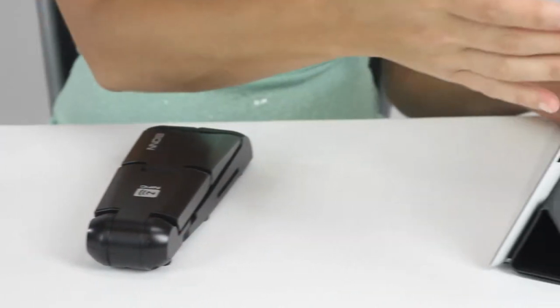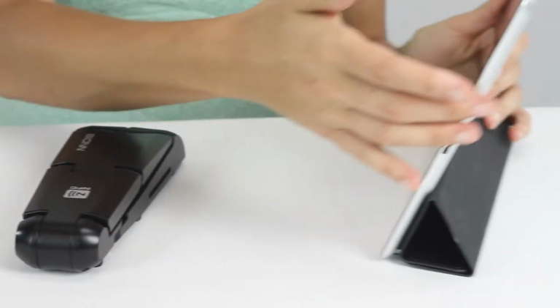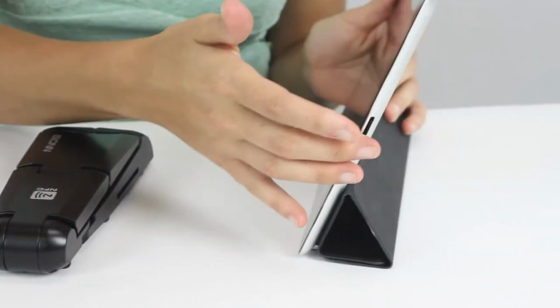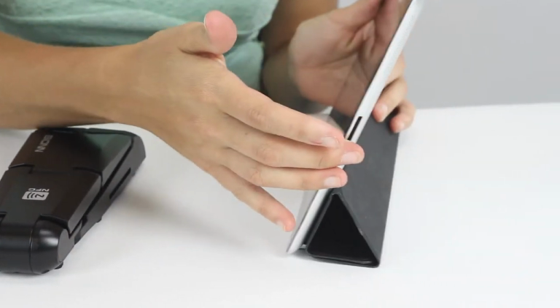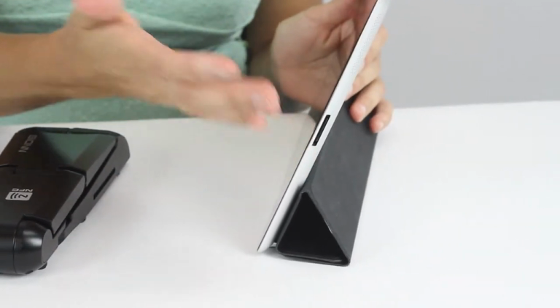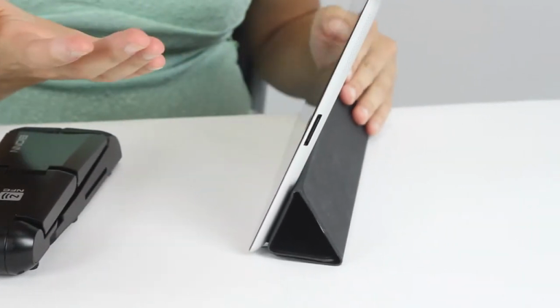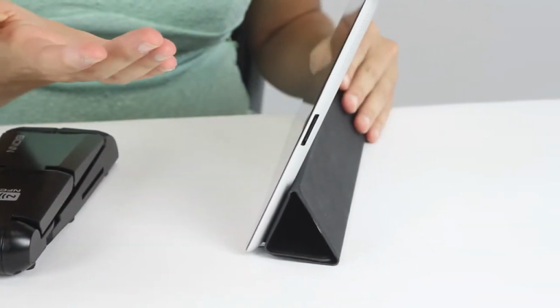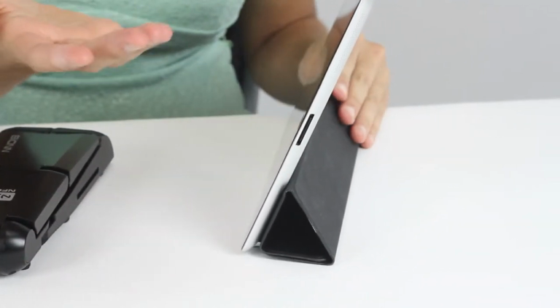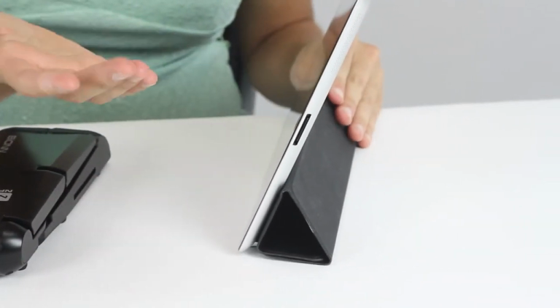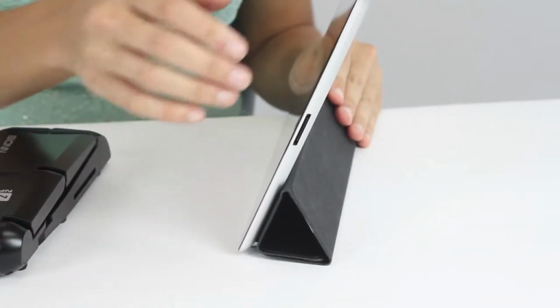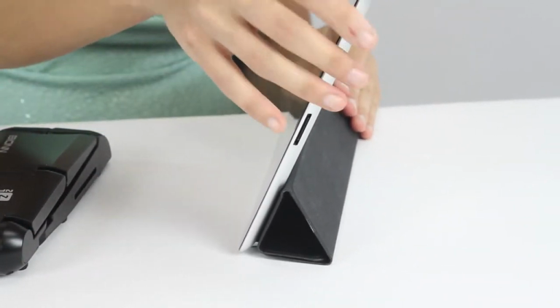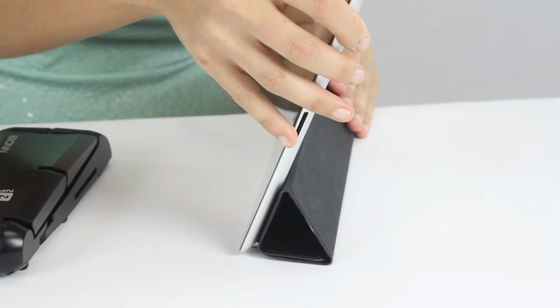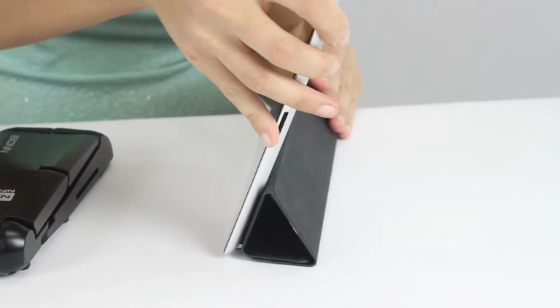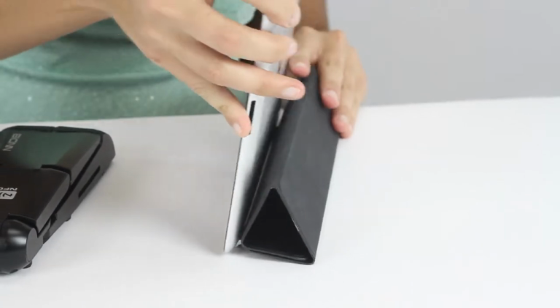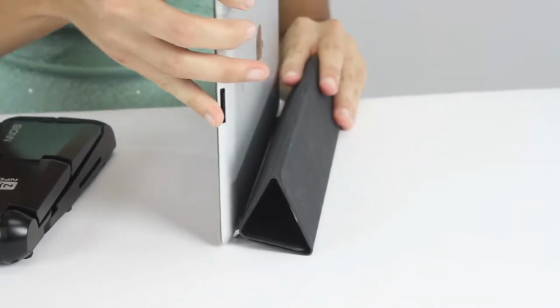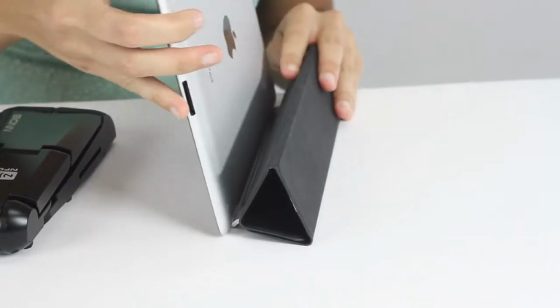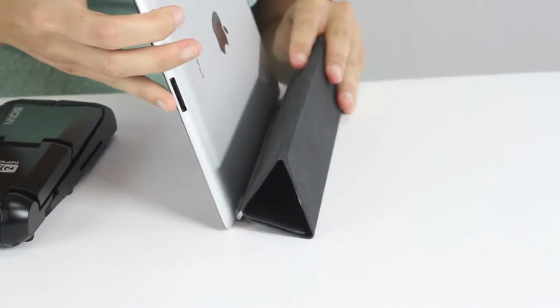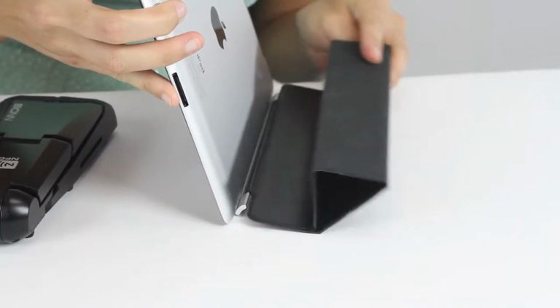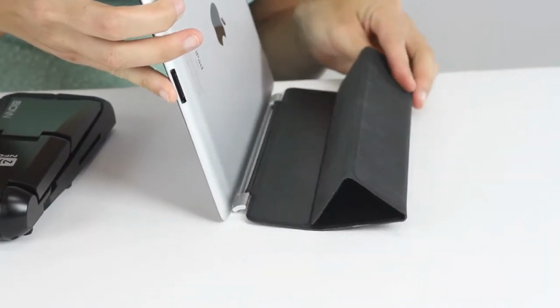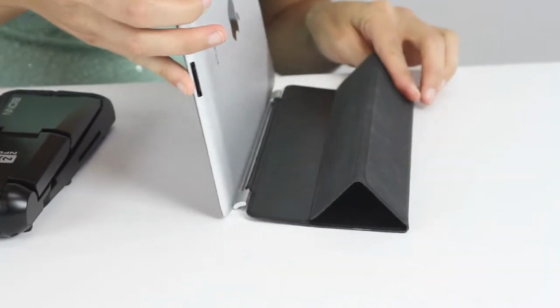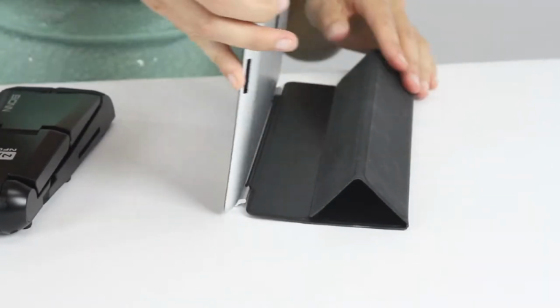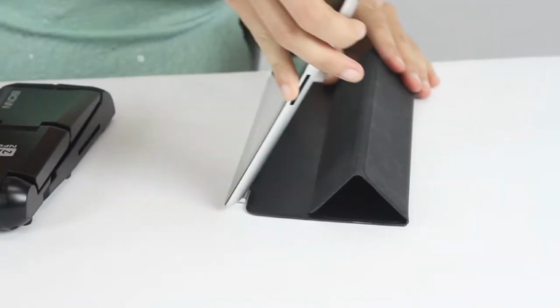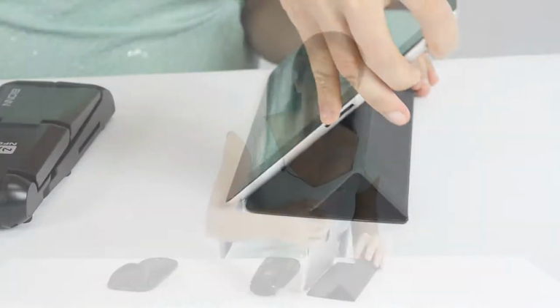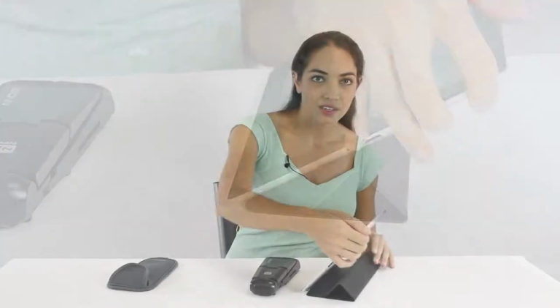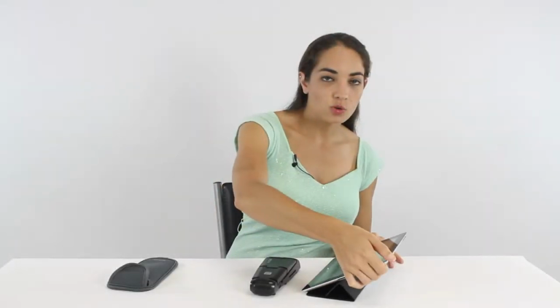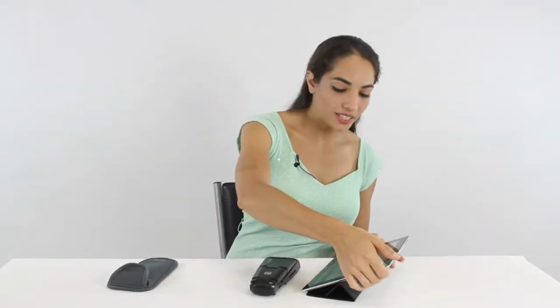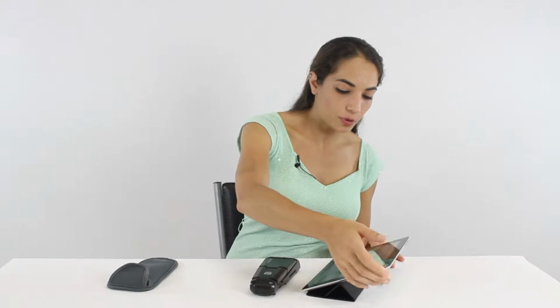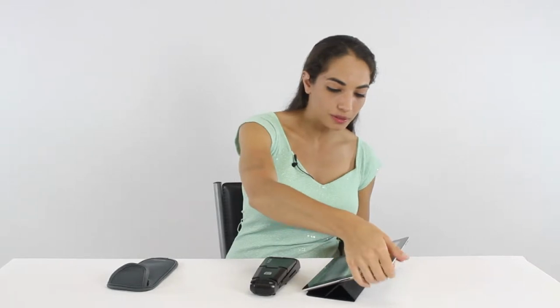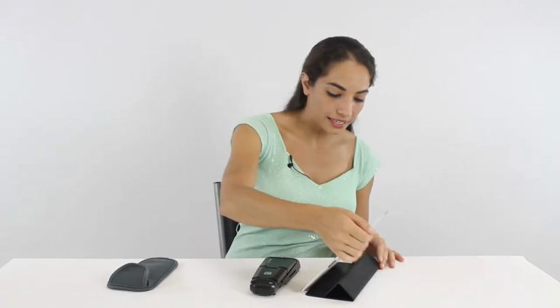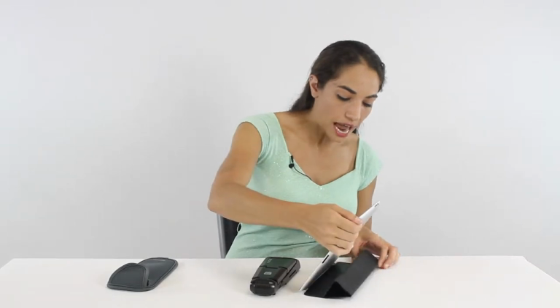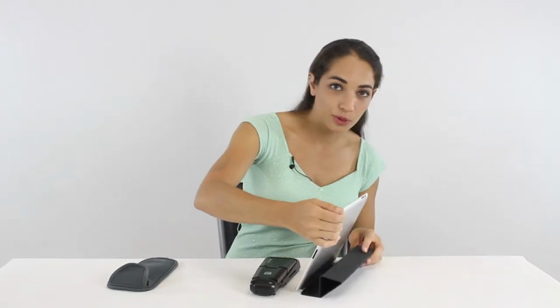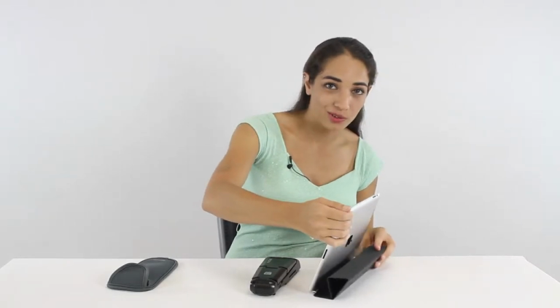The built-in speakers on tablets are just not good enough when you want to use them outdoors, and the cover stands are not very stable. You always have a problem getting desirable angles.